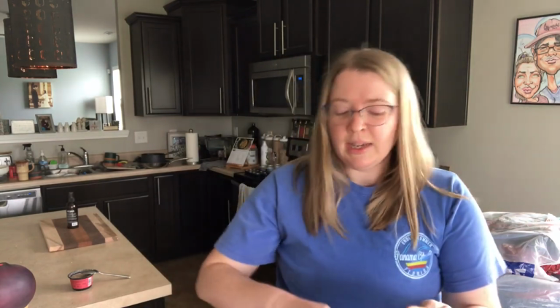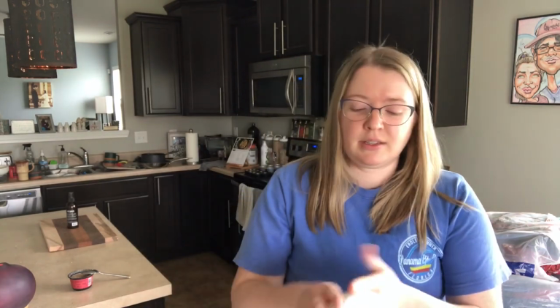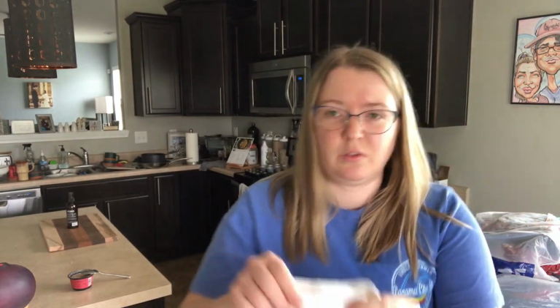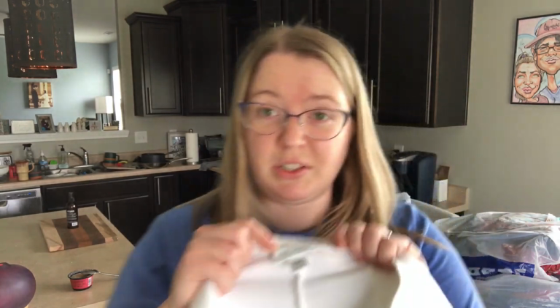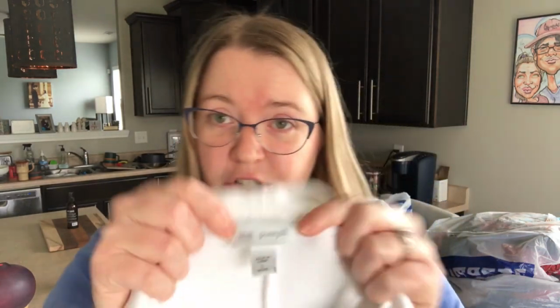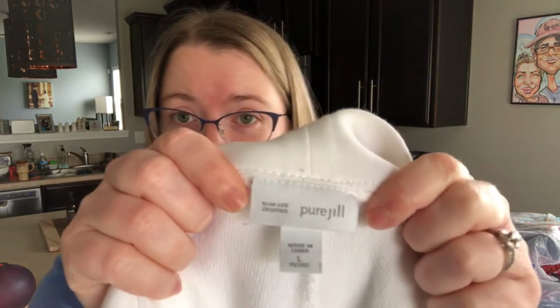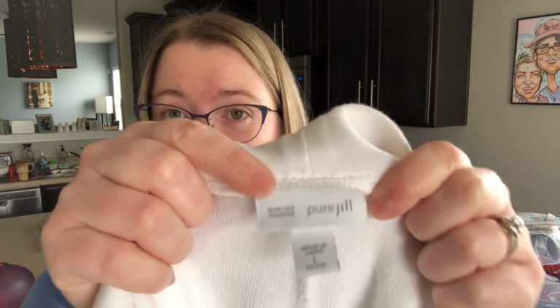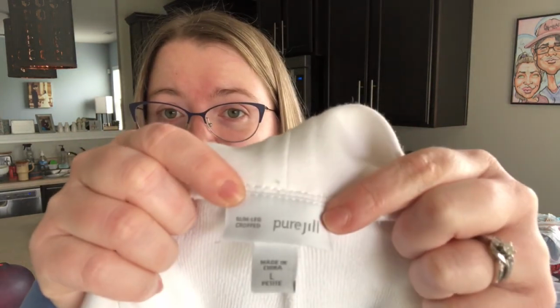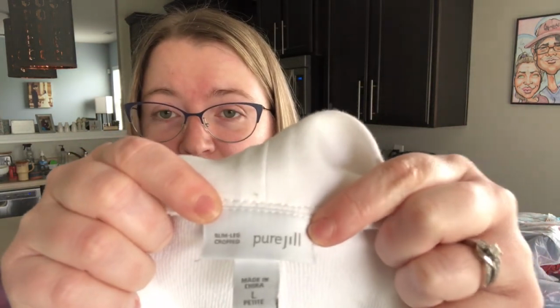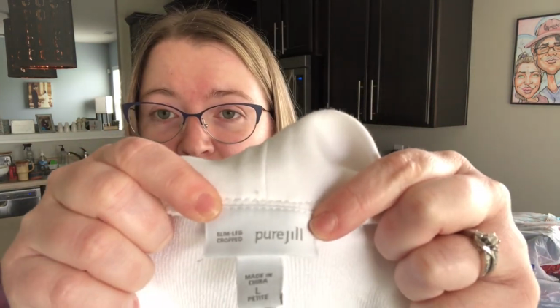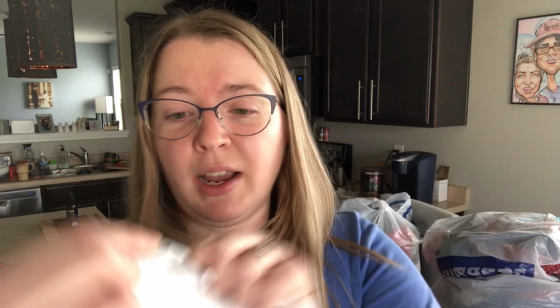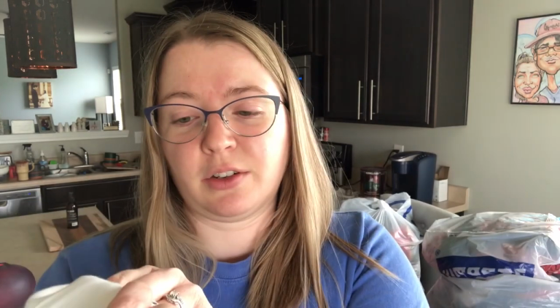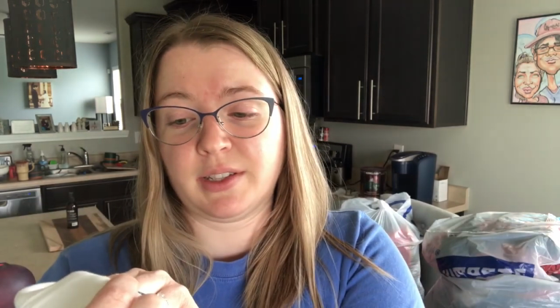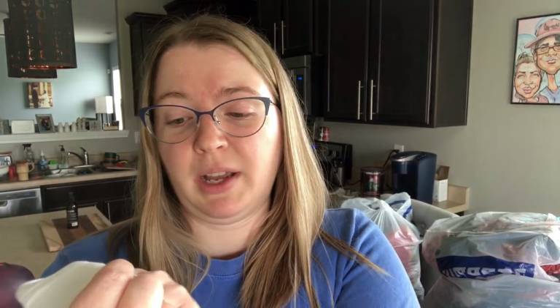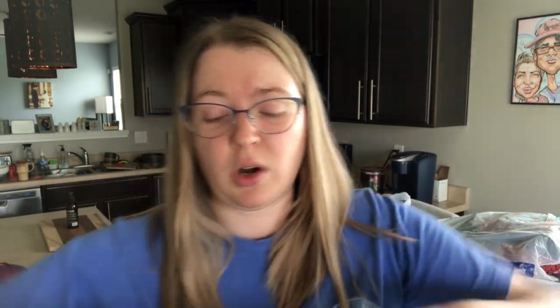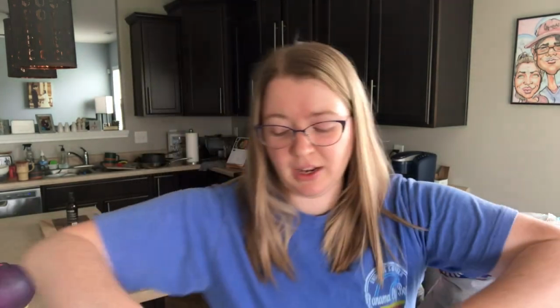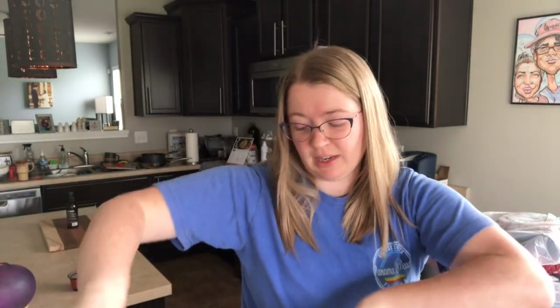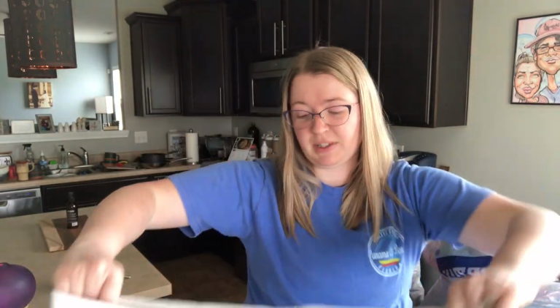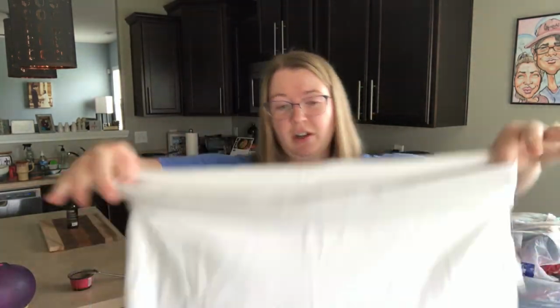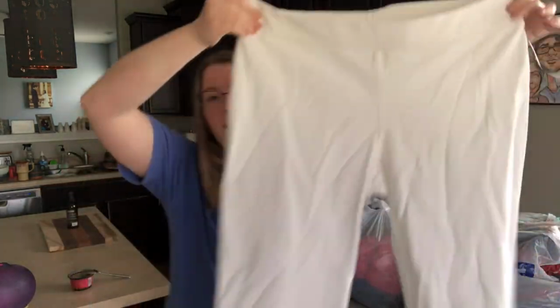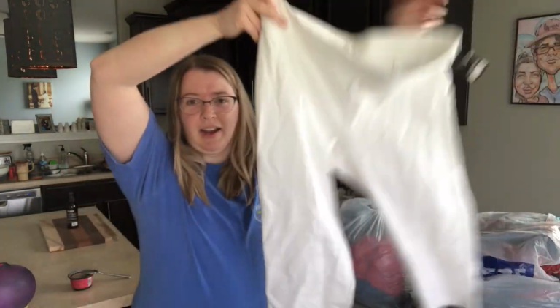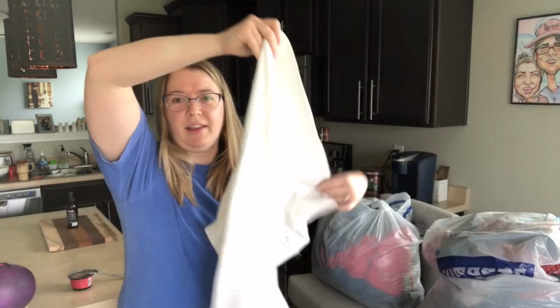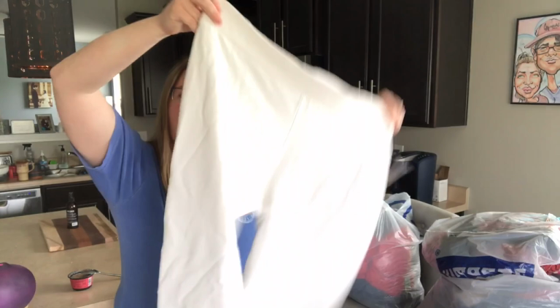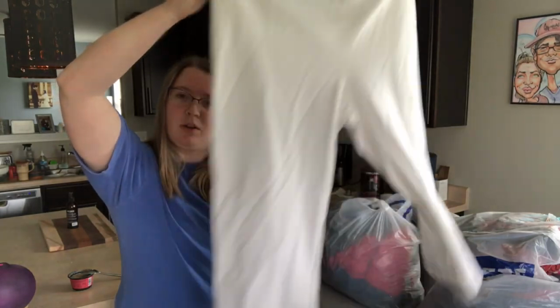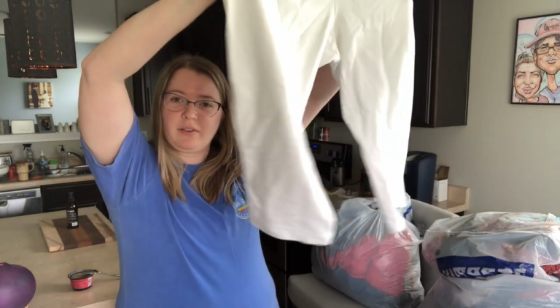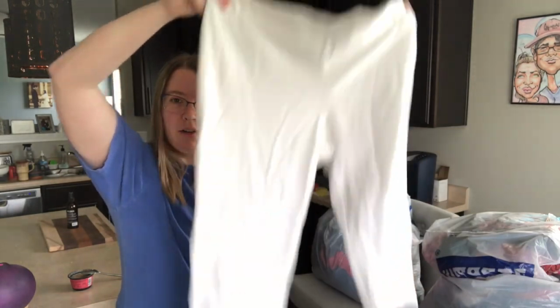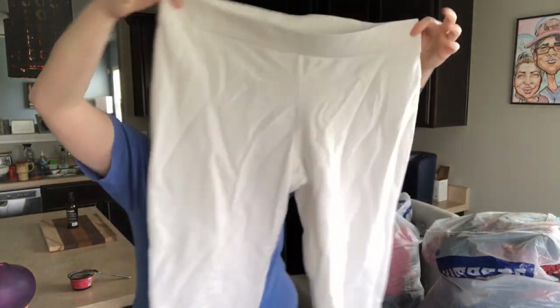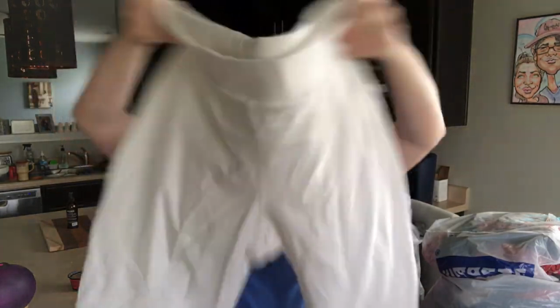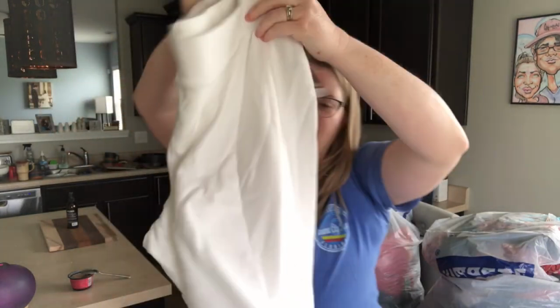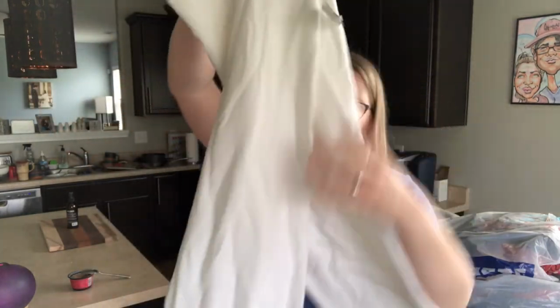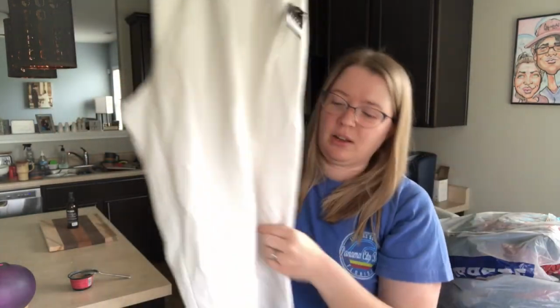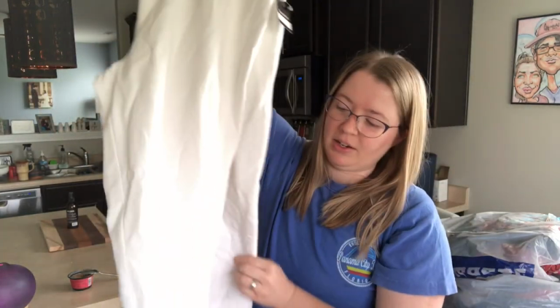This is a pair of women's J.Jill Pure Jill — this is the line — and these are called the Slim Leg Crop Pant, size petite large. They are white, so a perfect color for the season. Great condition. I'm thinking maybe $15 to $18 for those.